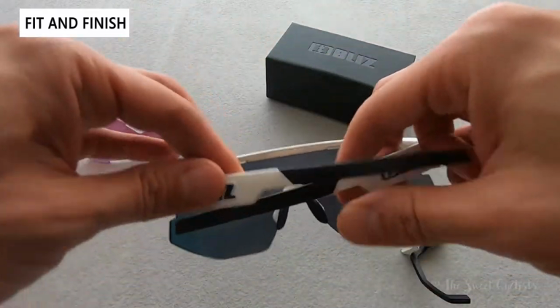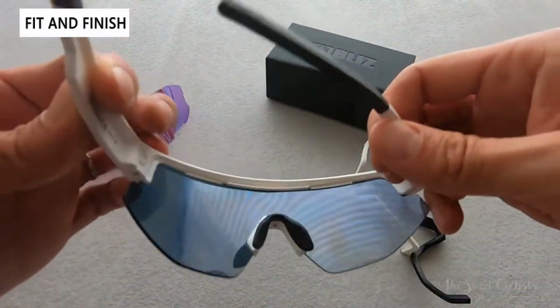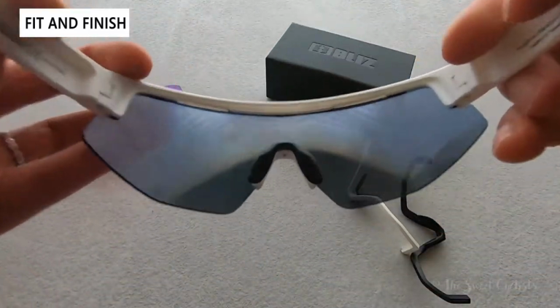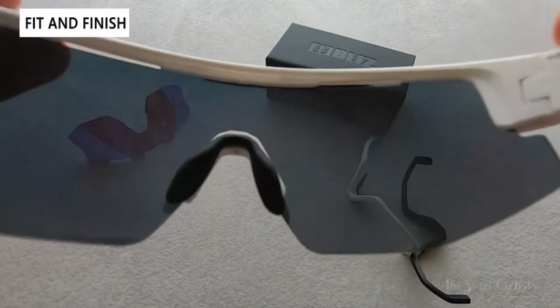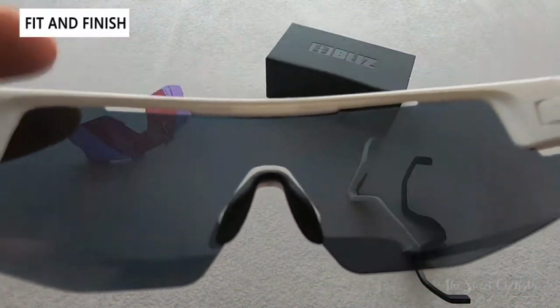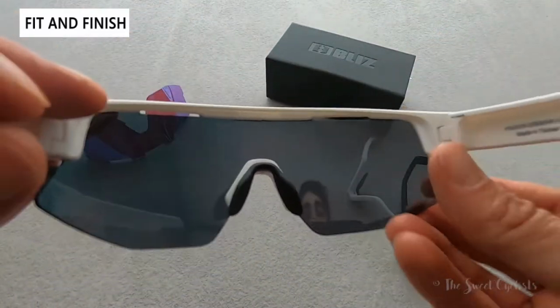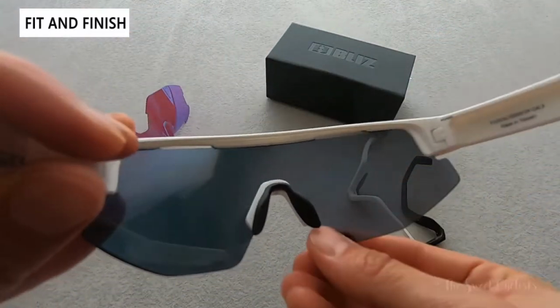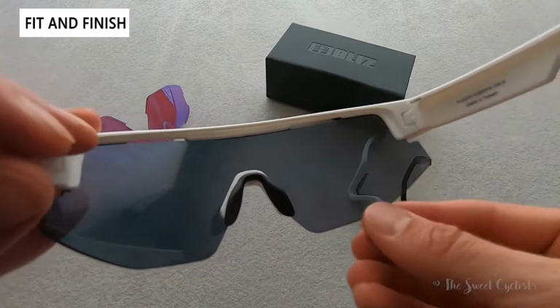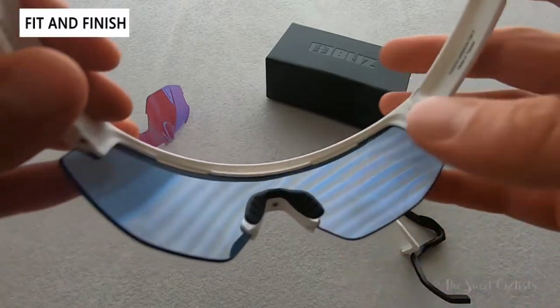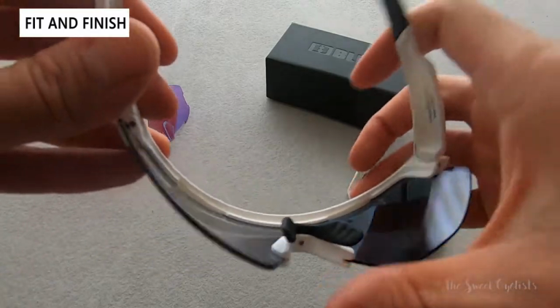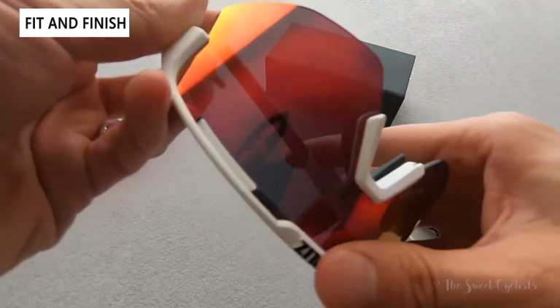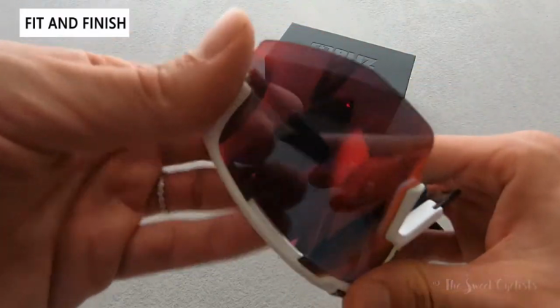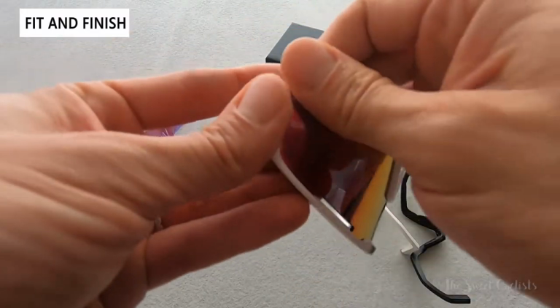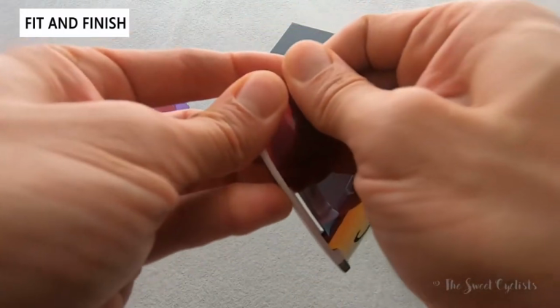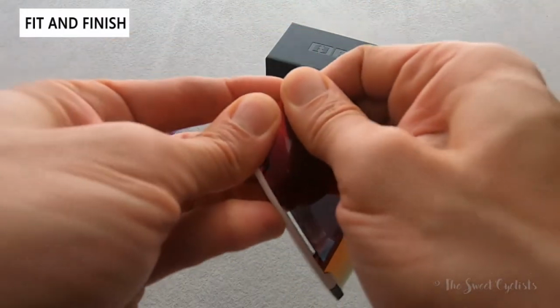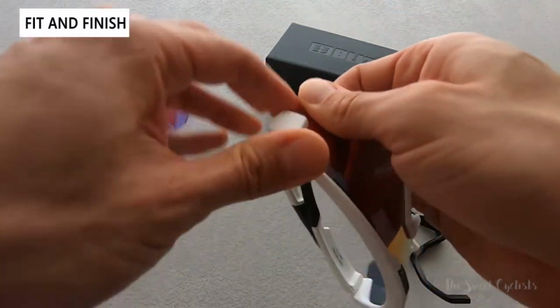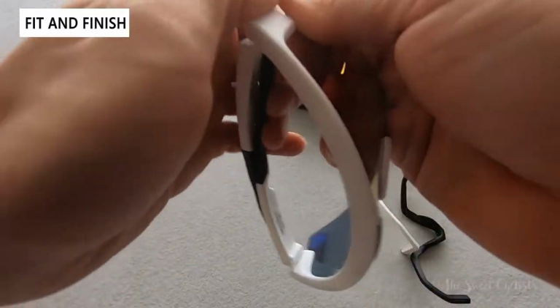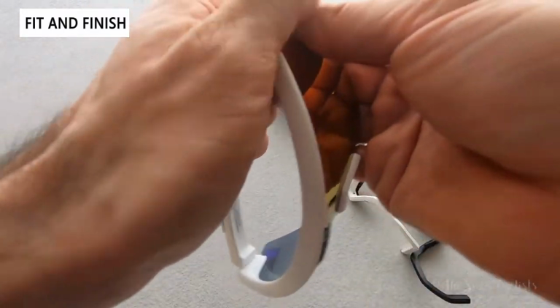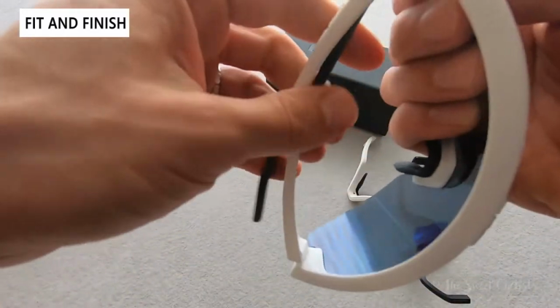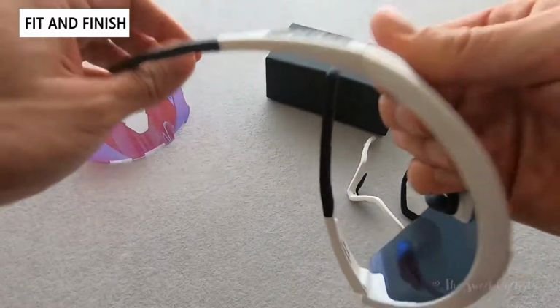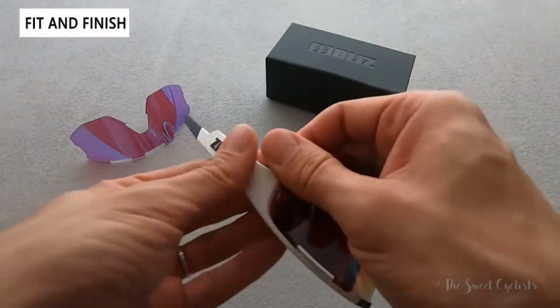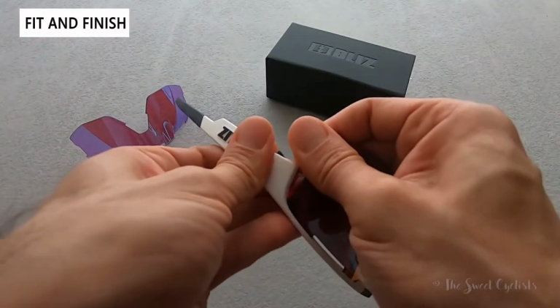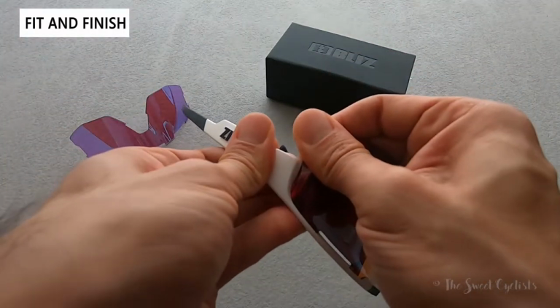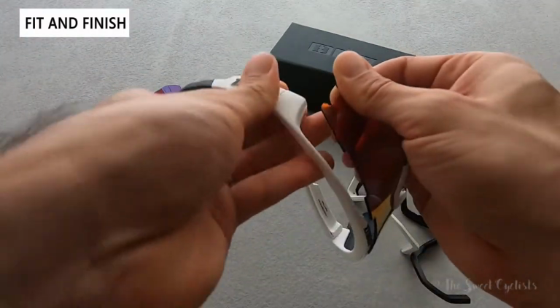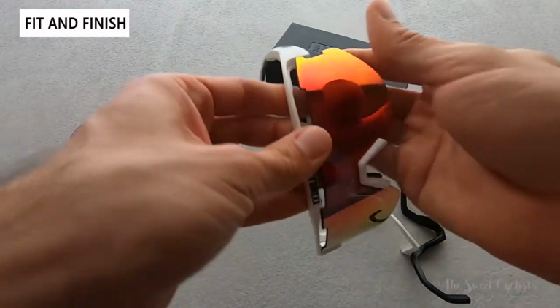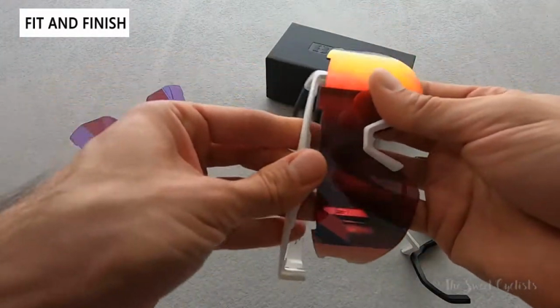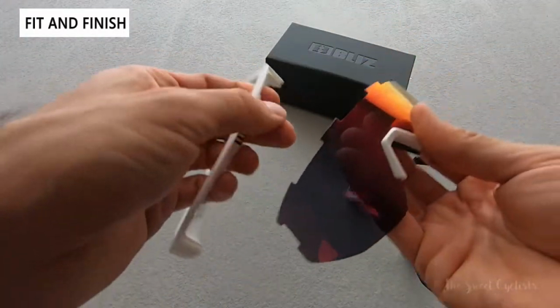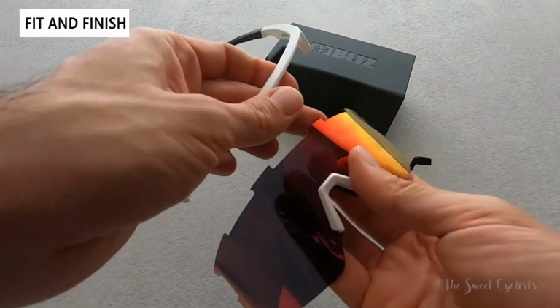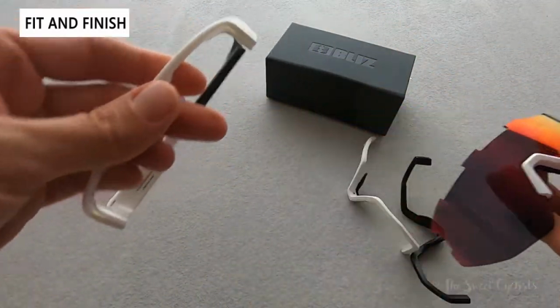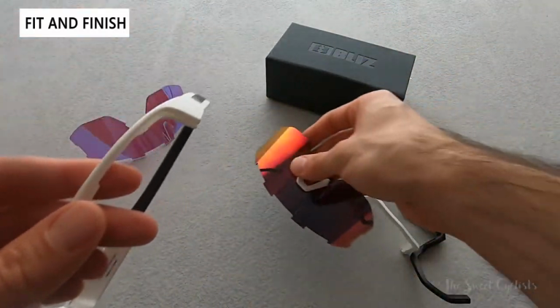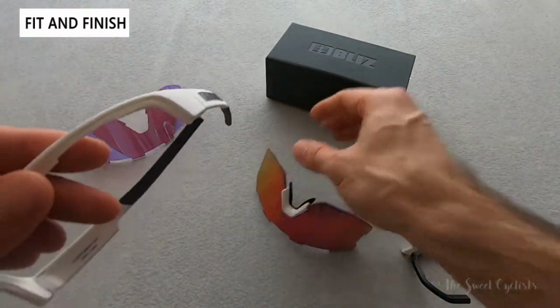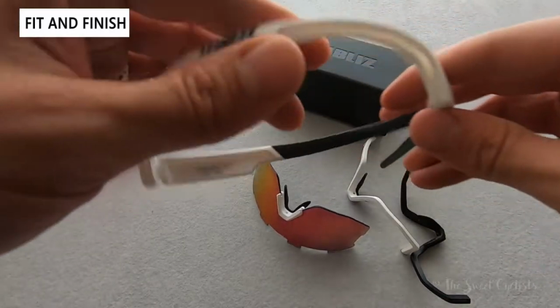What I like about the semi-frameless design is that when you're riding you don't see the bottom frame at all because it's not there. Swapping the lens itself is also pretty easy — lift up on the sides and pull out. The tabs do a great job of holding in place.